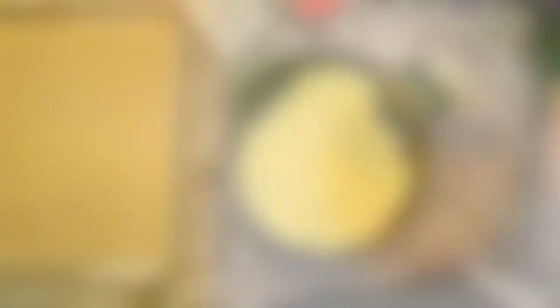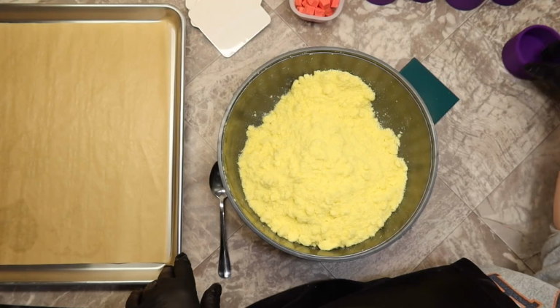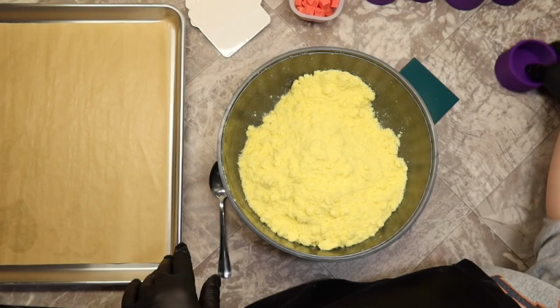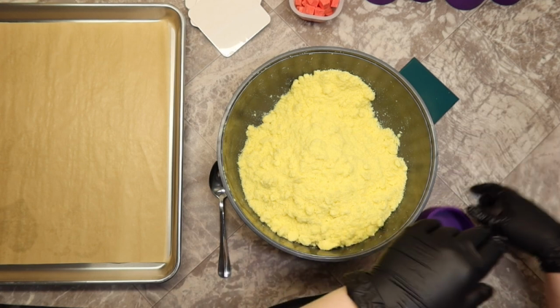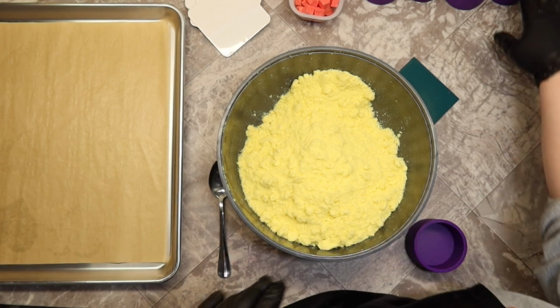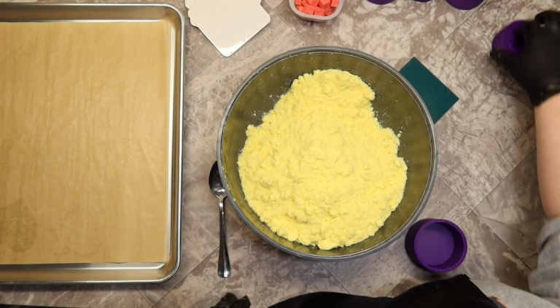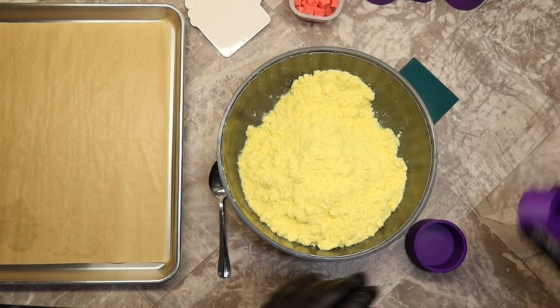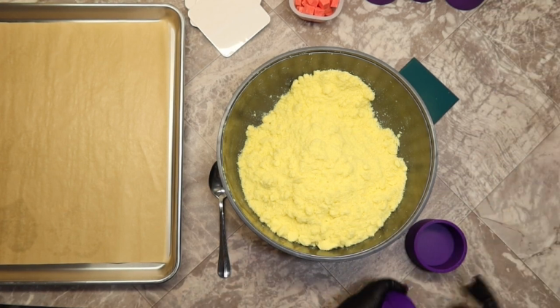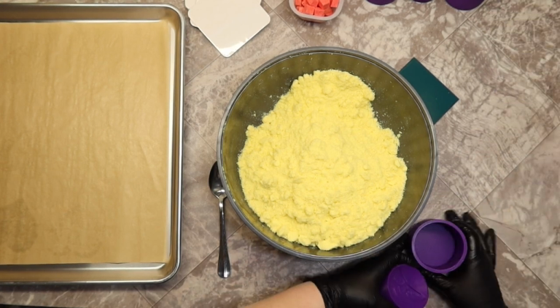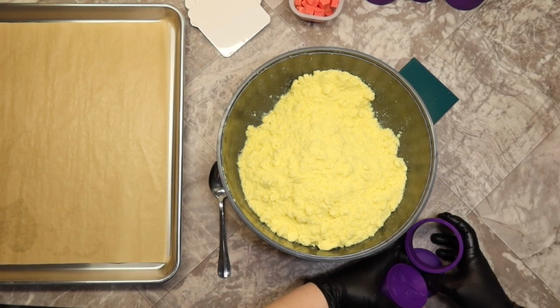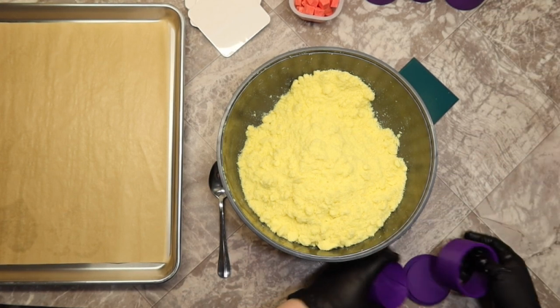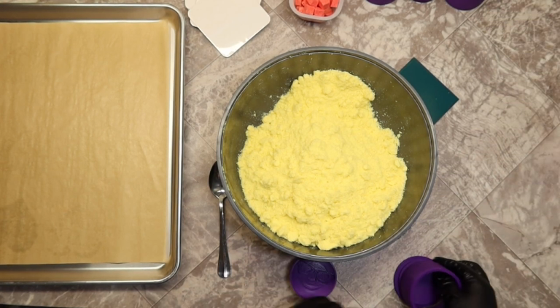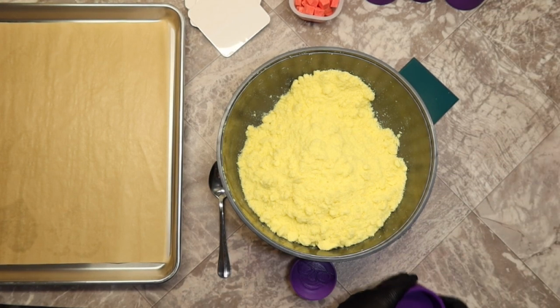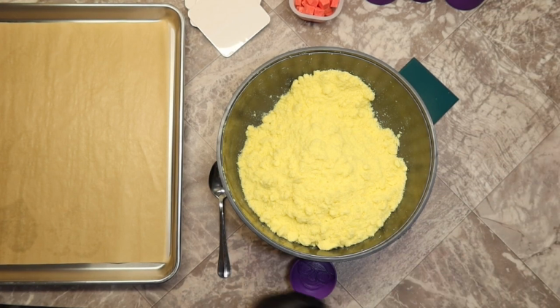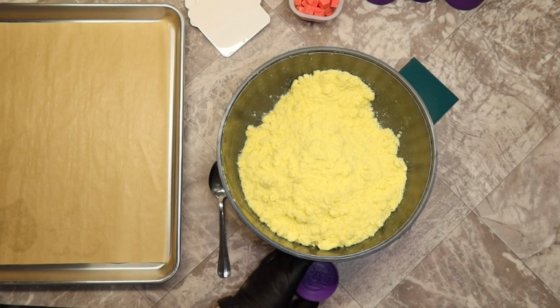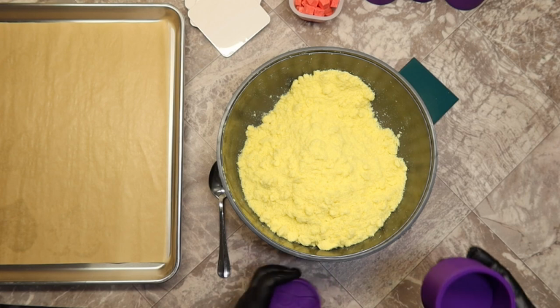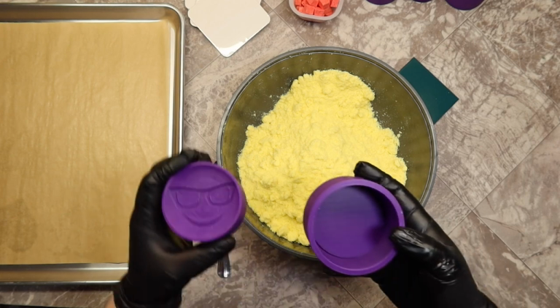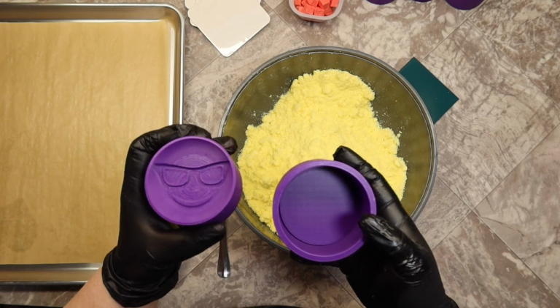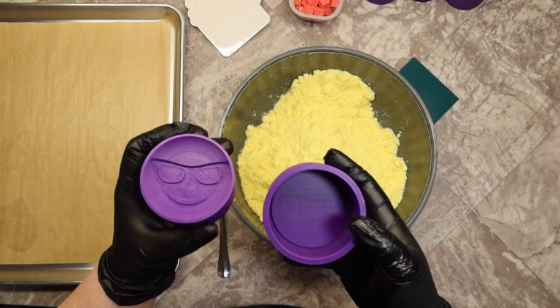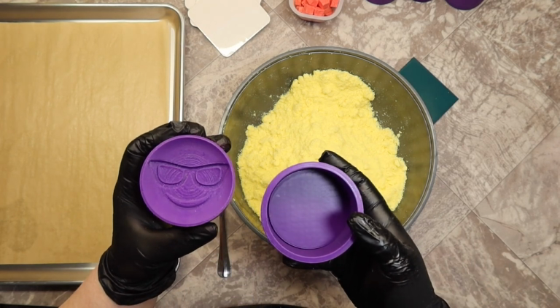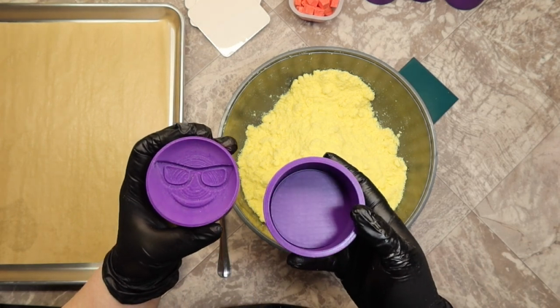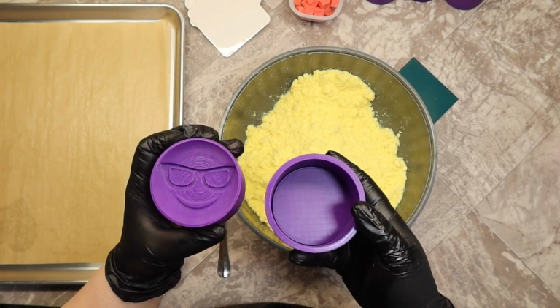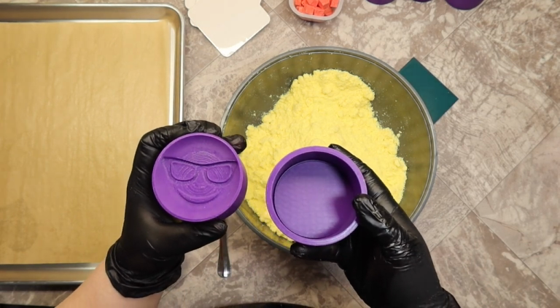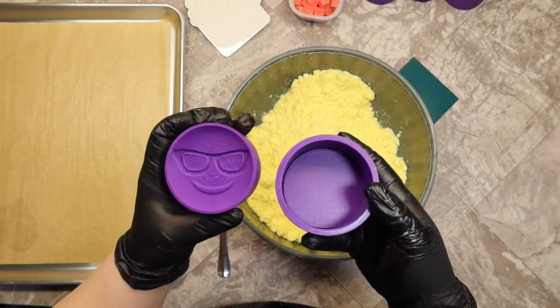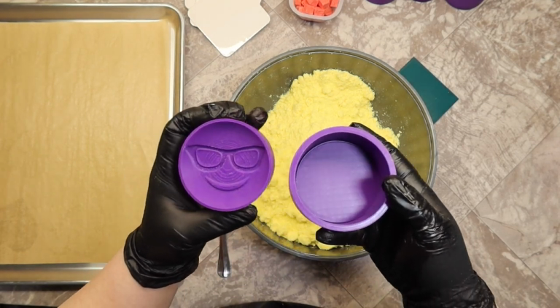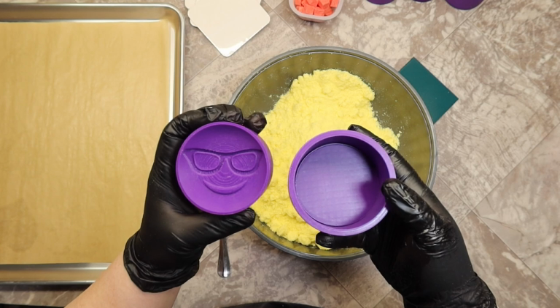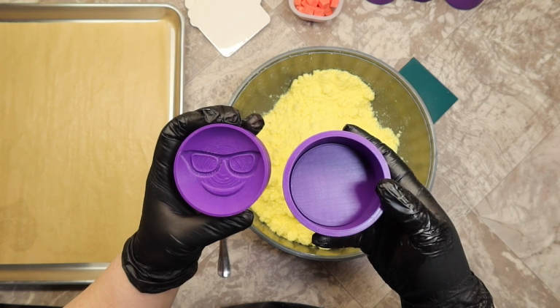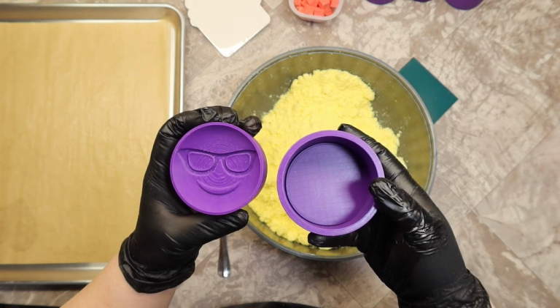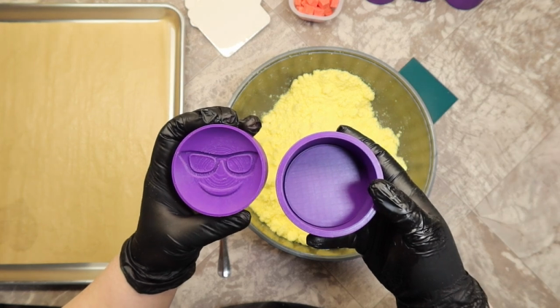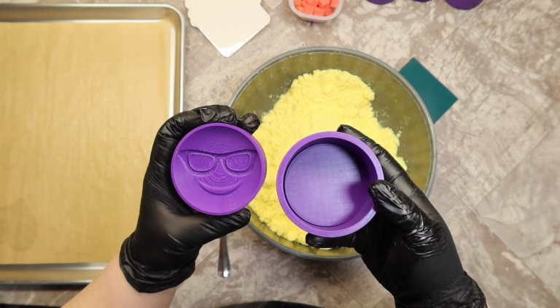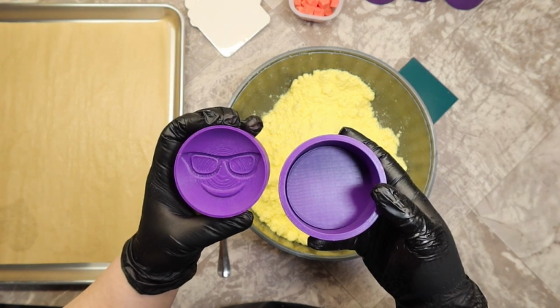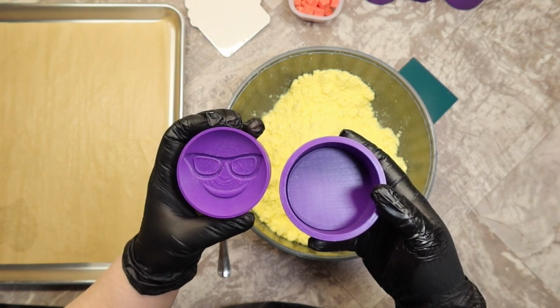Hello everyone, welcome back to my channel. My name is Dana, I am the HGIC here at Divine Goddess Soaps, and today we are making emoji bath bombs. This is the sunglasses emoji bath bomb mold from Chunk of Dust.